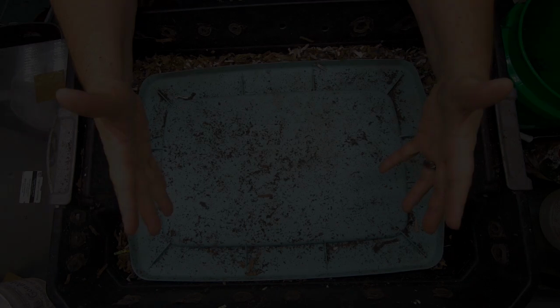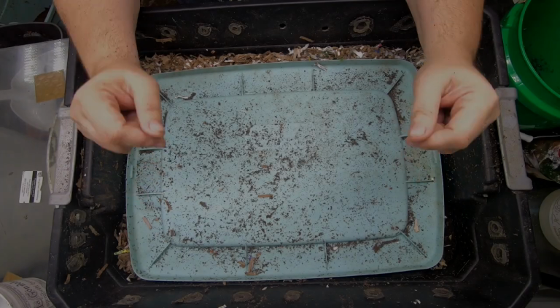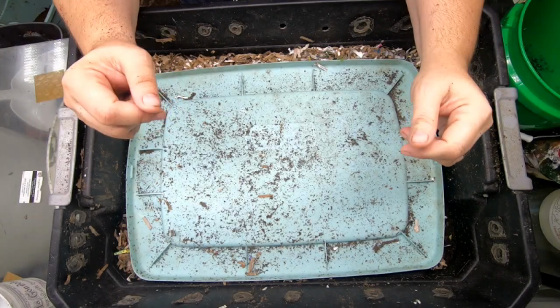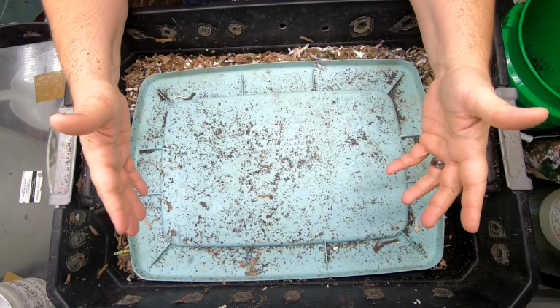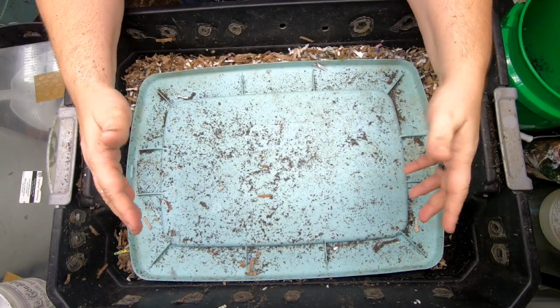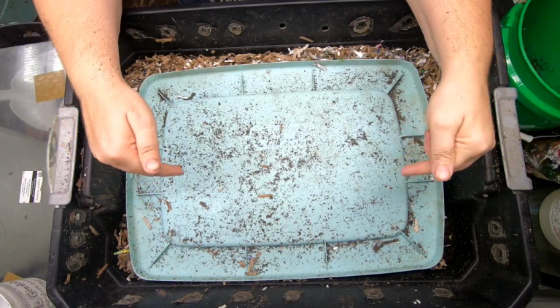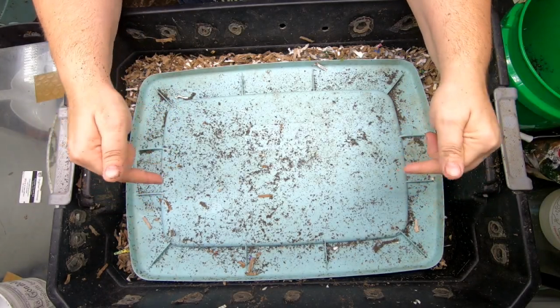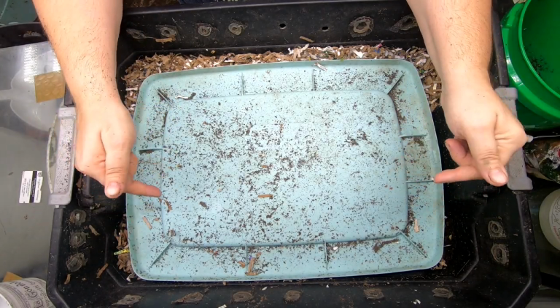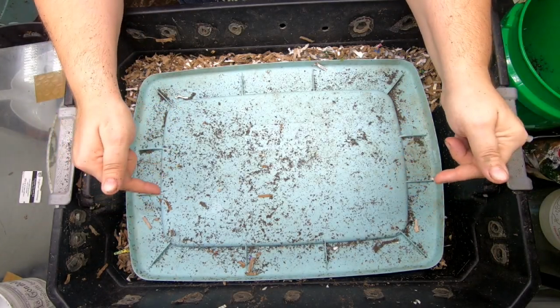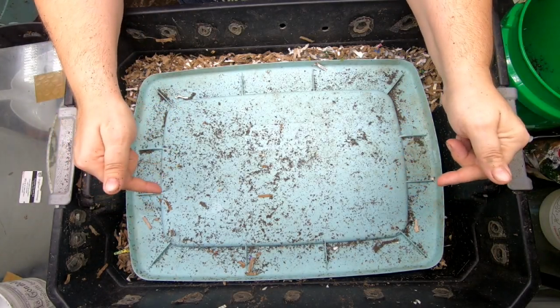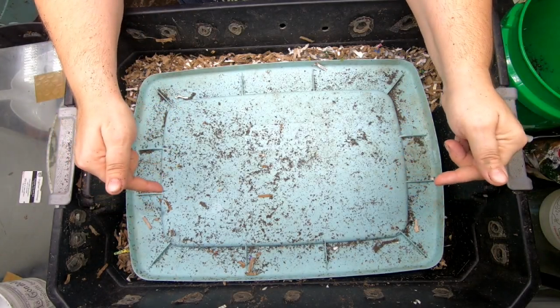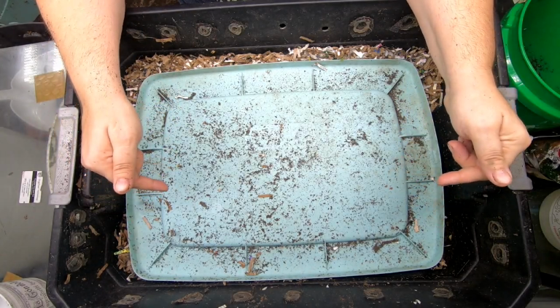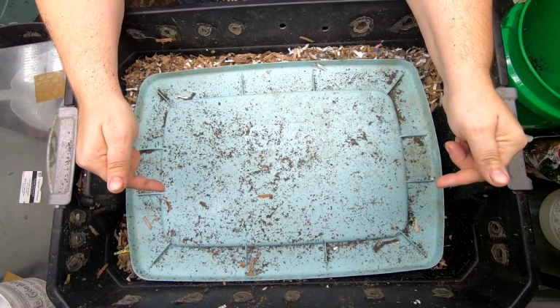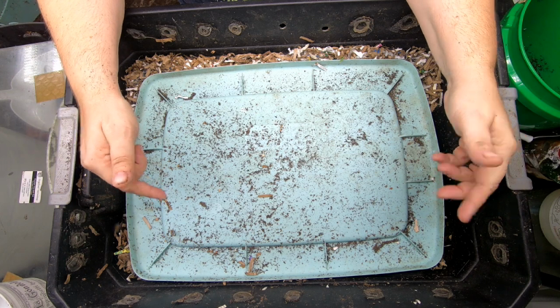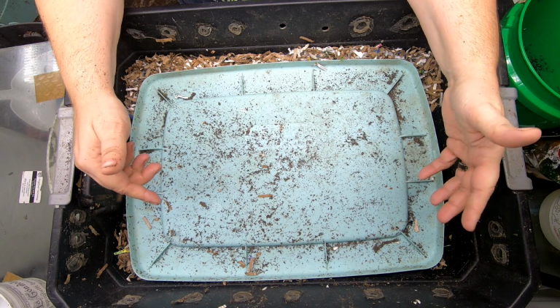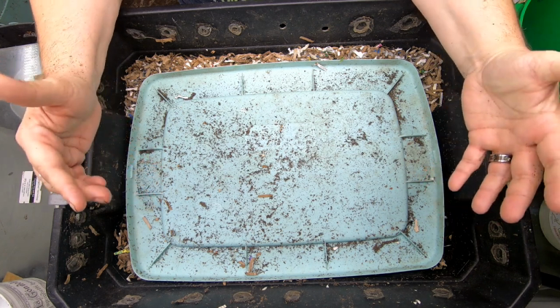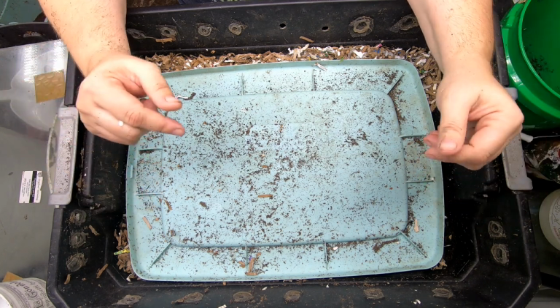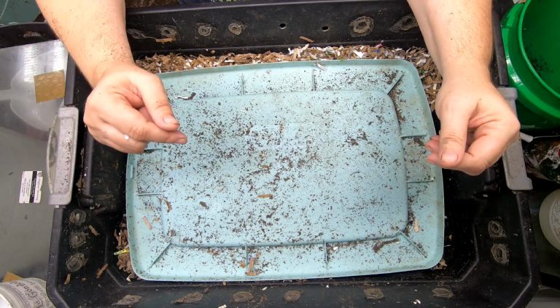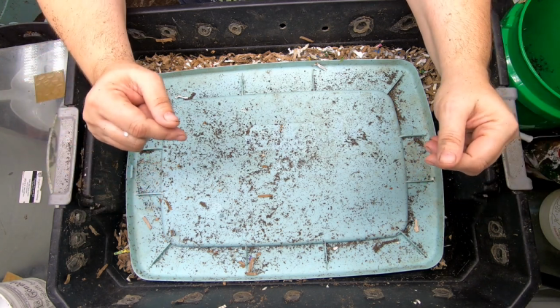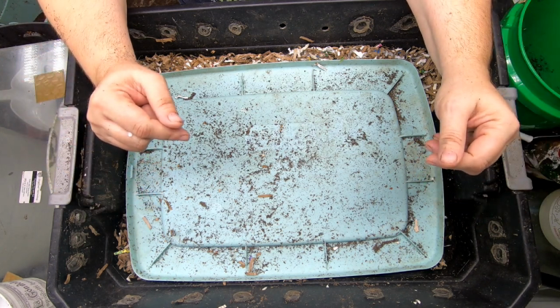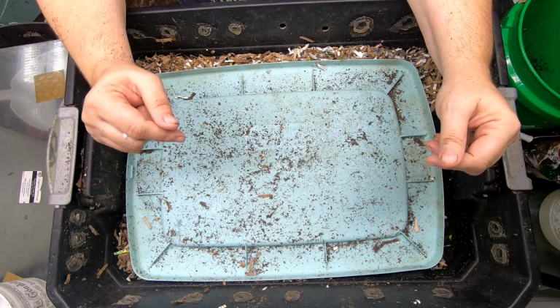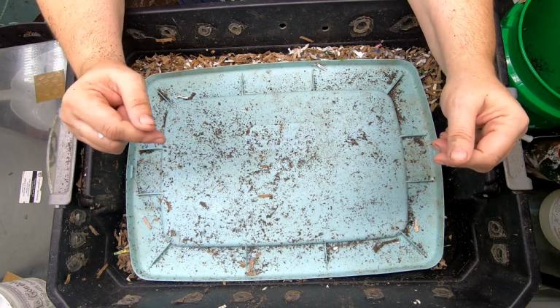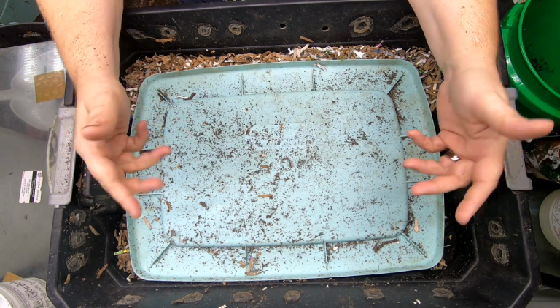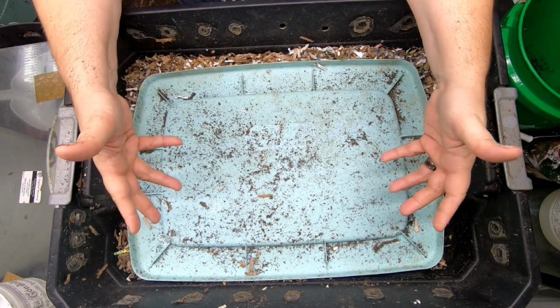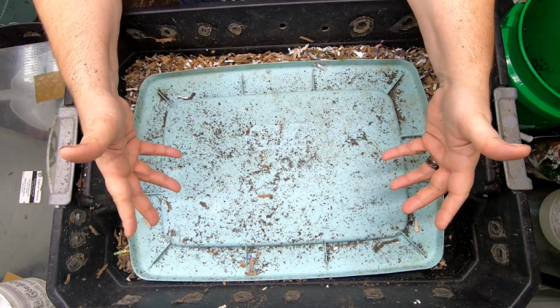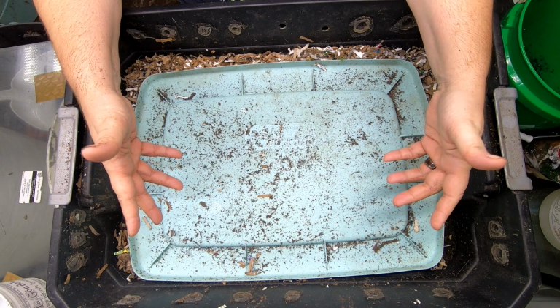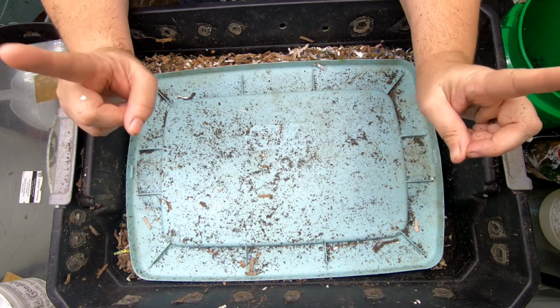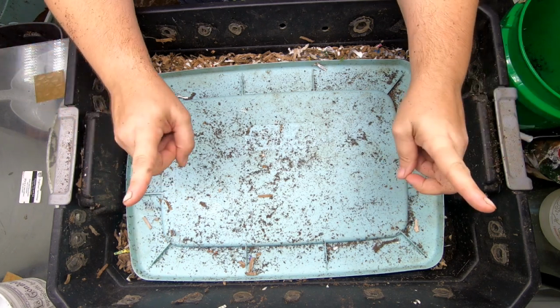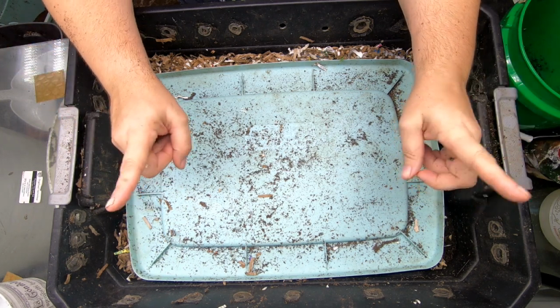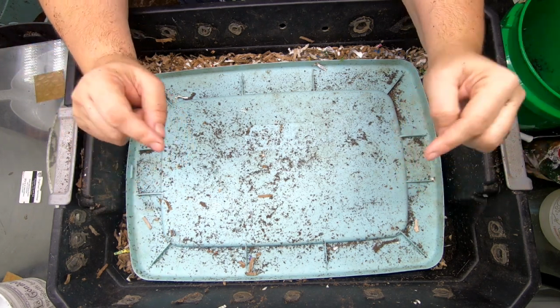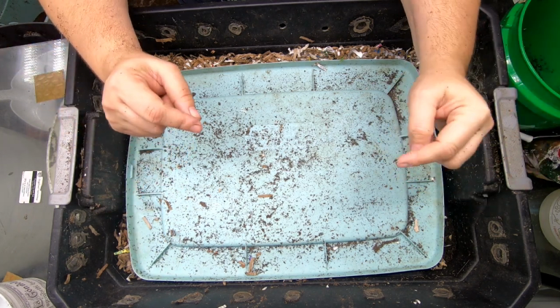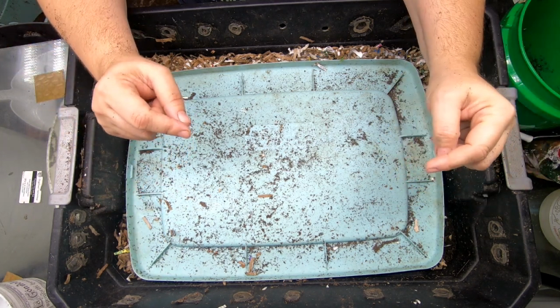Hey guys, it's Anne. Welcome to the channel. Today we're going to jump into my most productive bin, the one that gets me the castings the fastest. So if that is the reason why you do it, stick around and check out this bin.